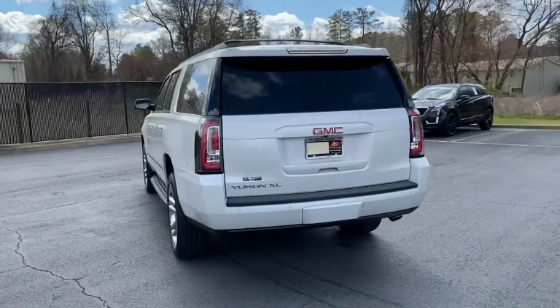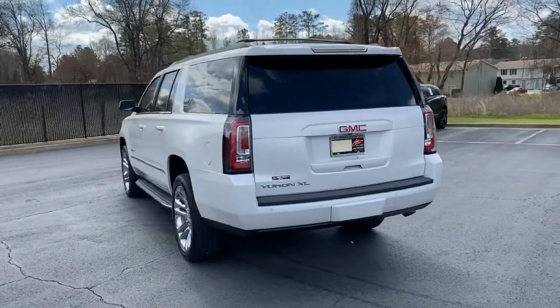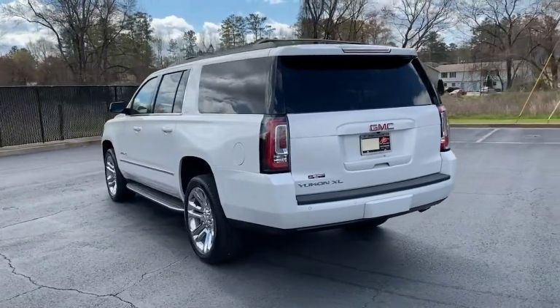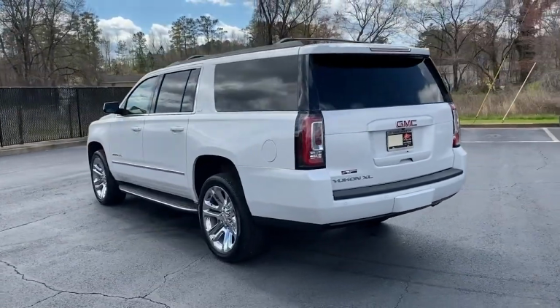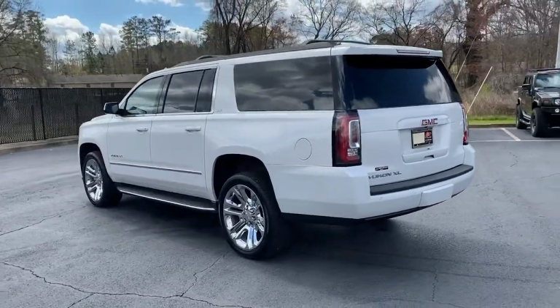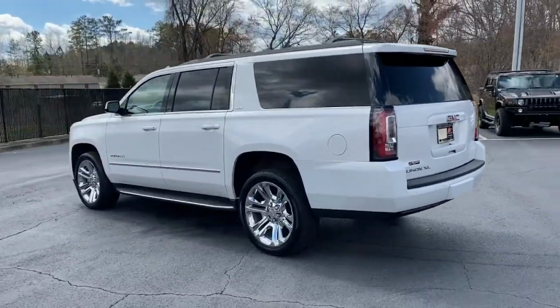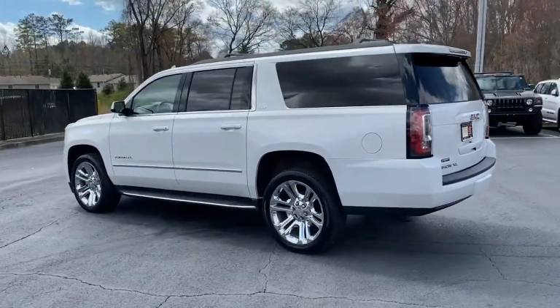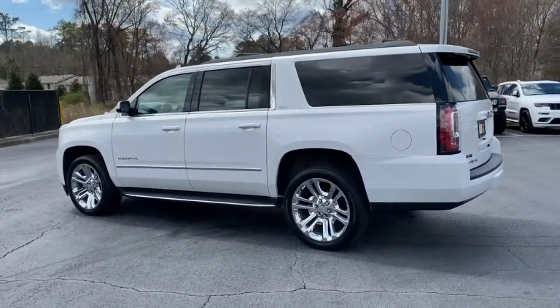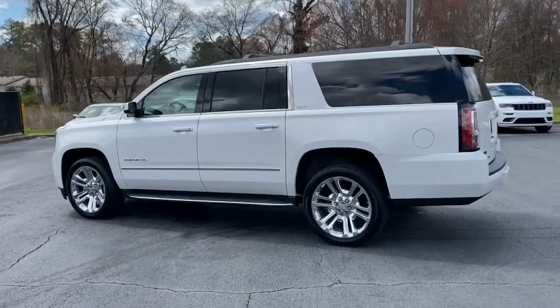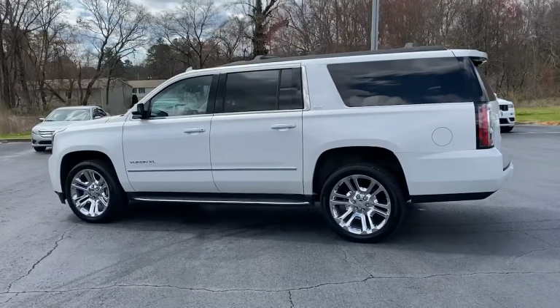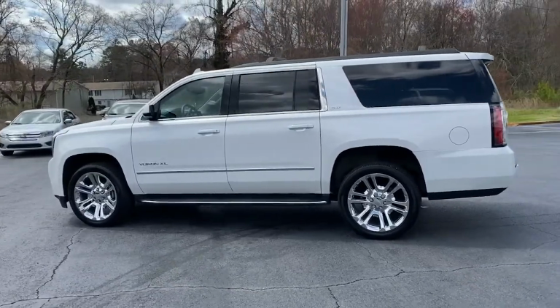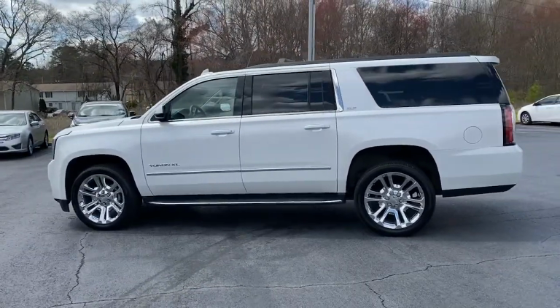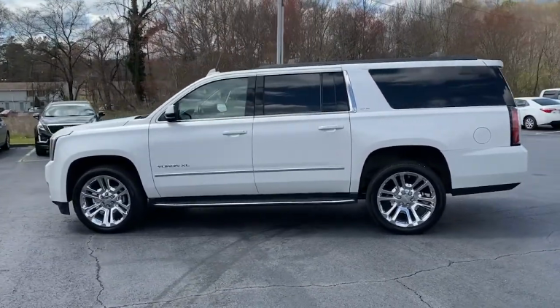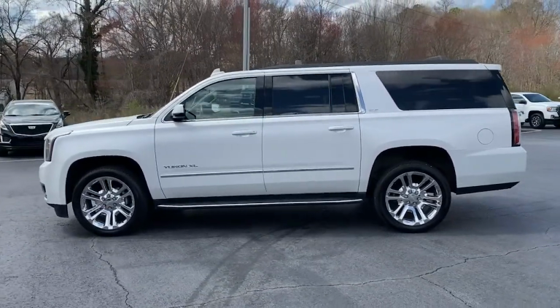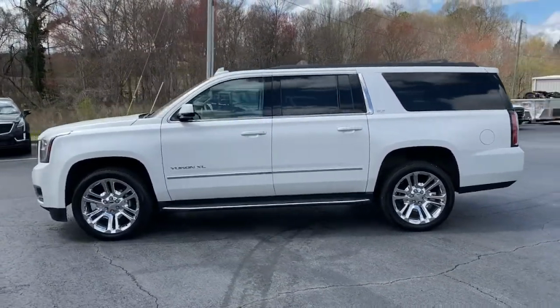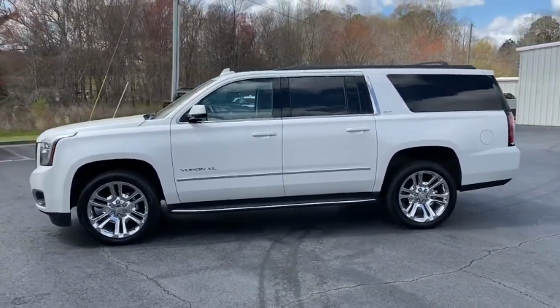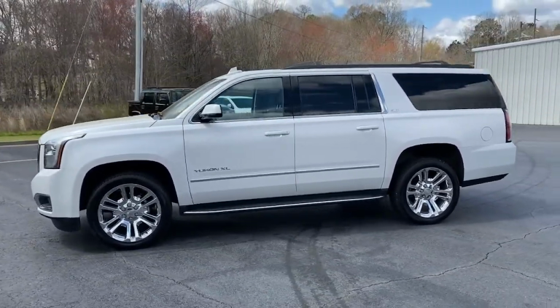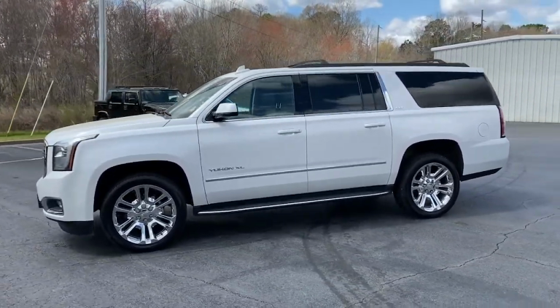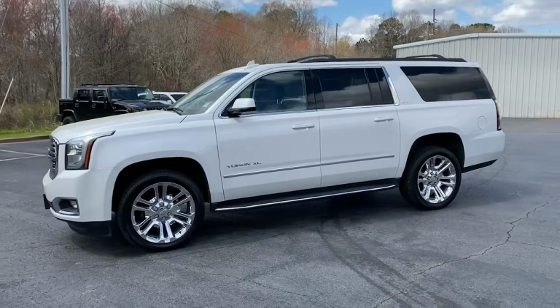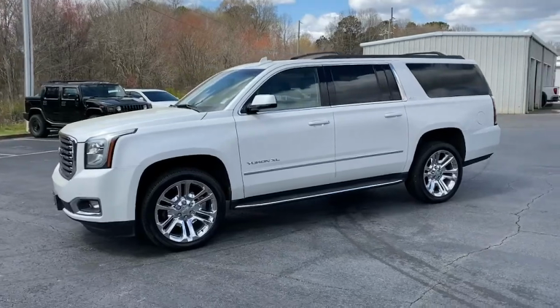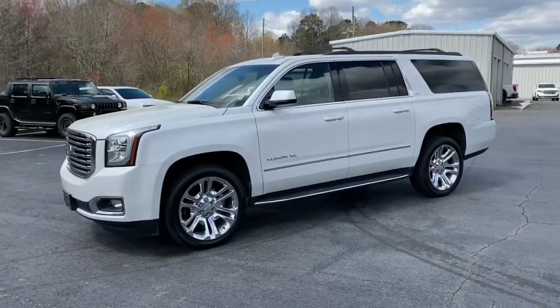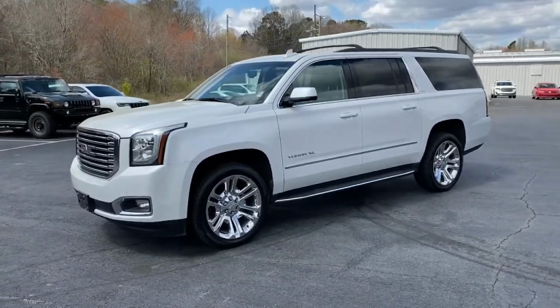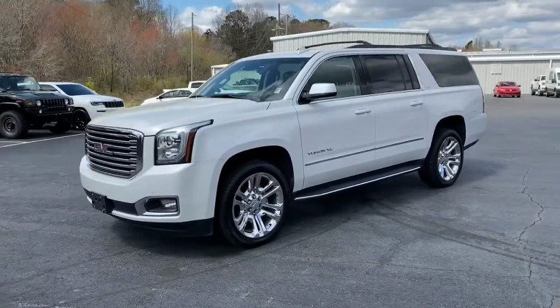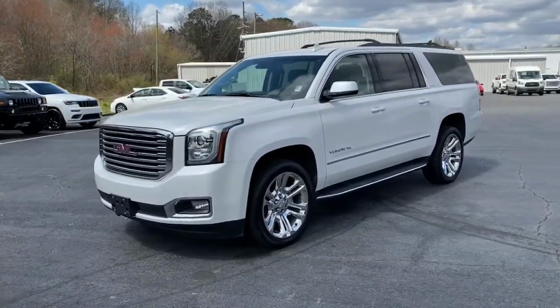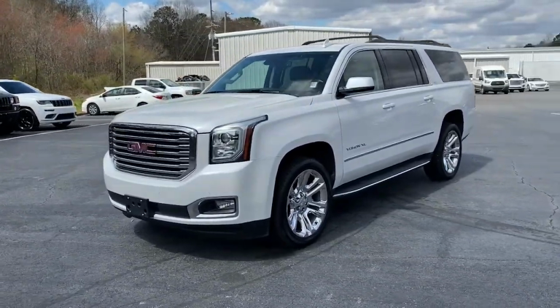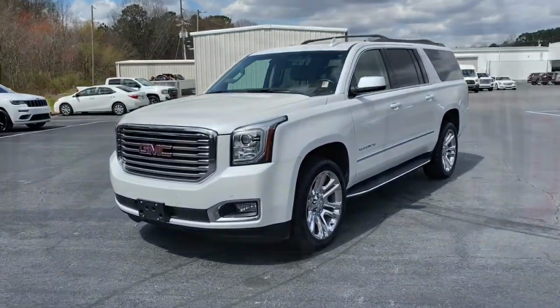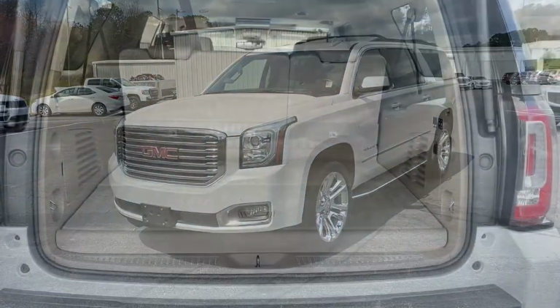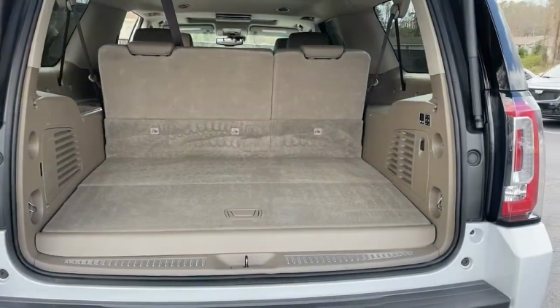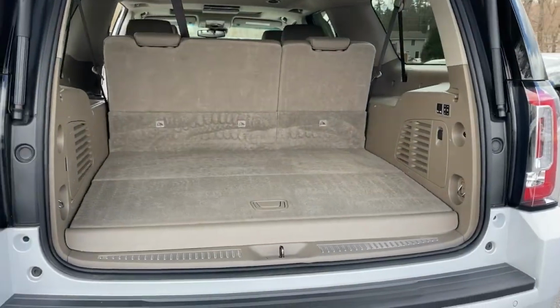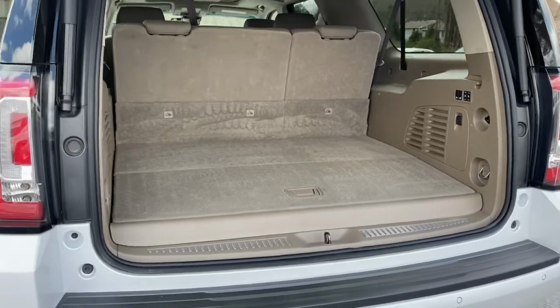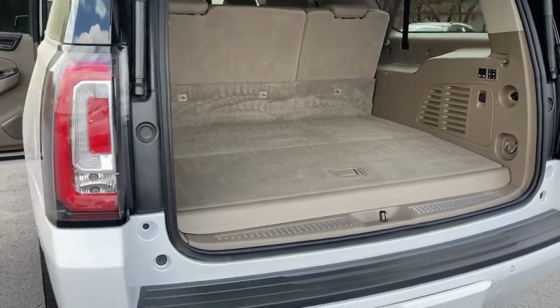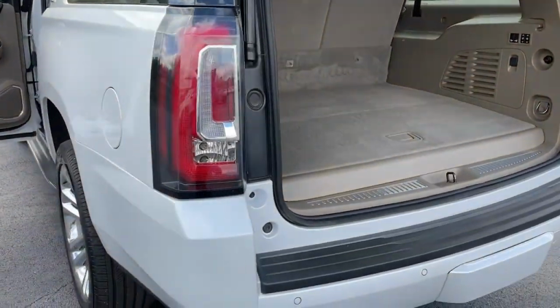Your options for towing and road tripping are wide open in this full-size SUV with an oversized appetite for adventure. These are just some of the great options this vehicle comes with: navigation system, keyless entry, sun/moonroof, and power liftgate.